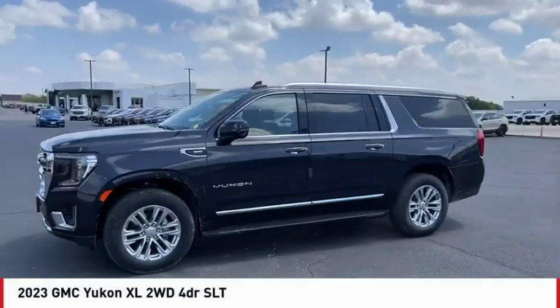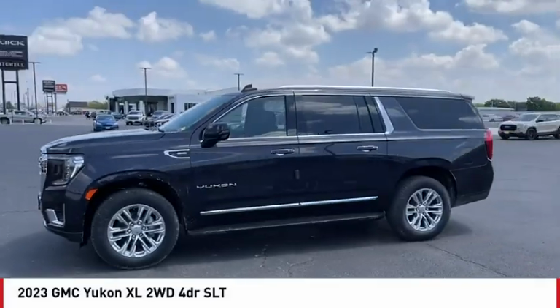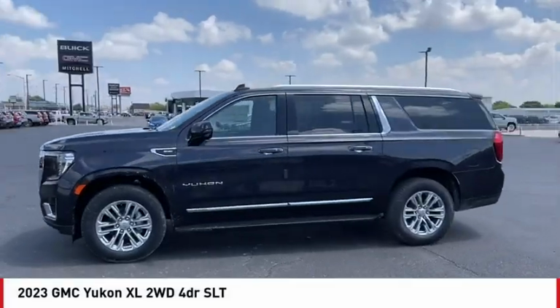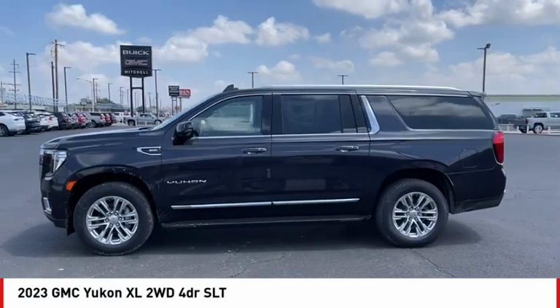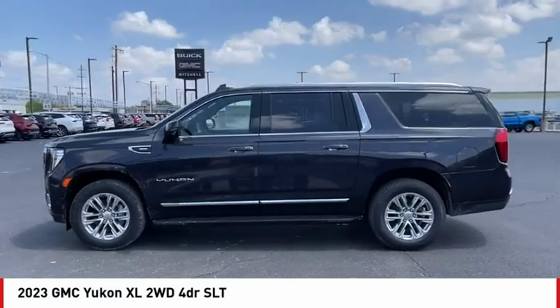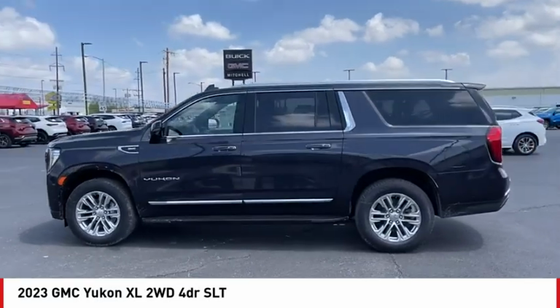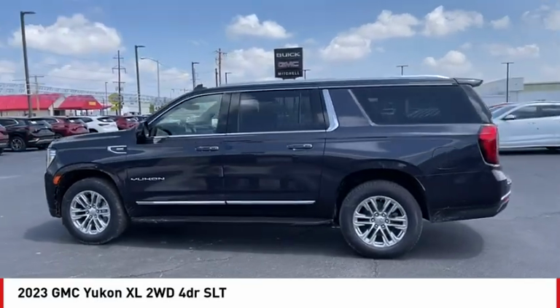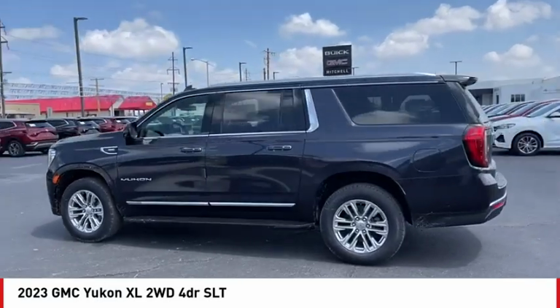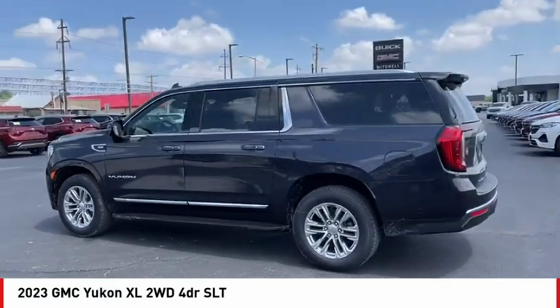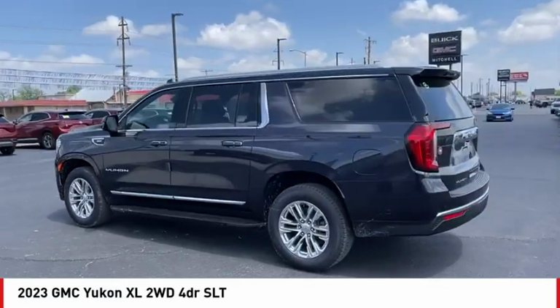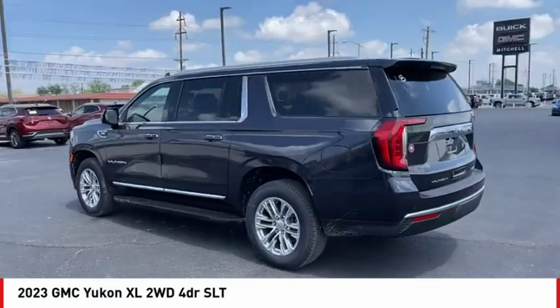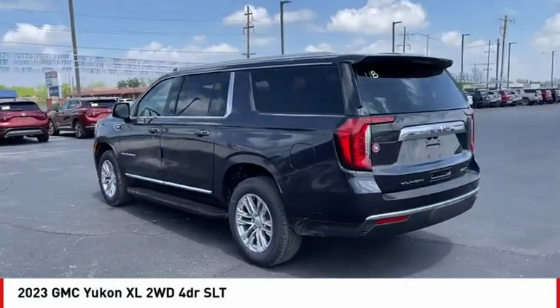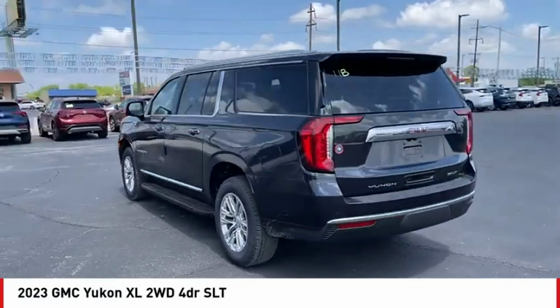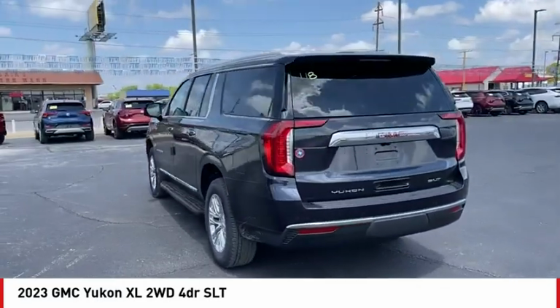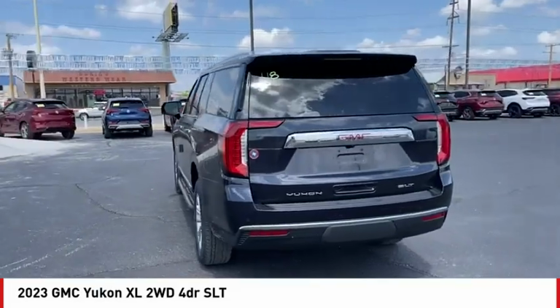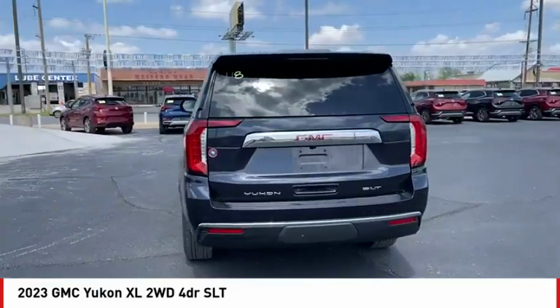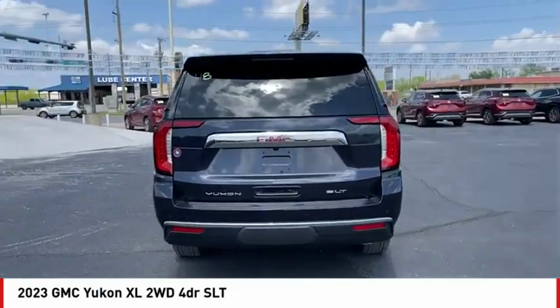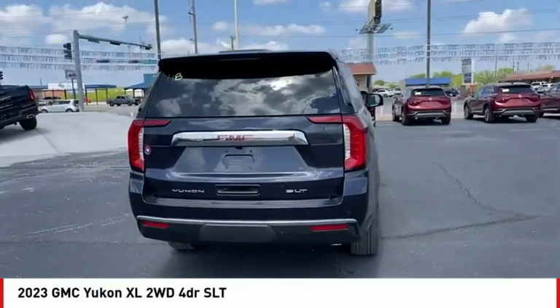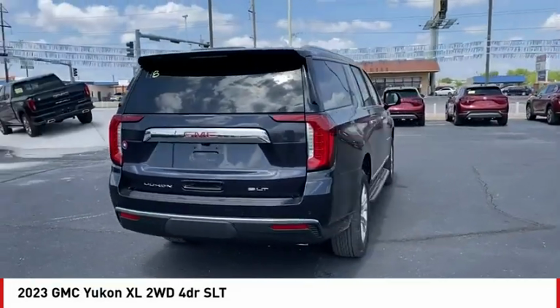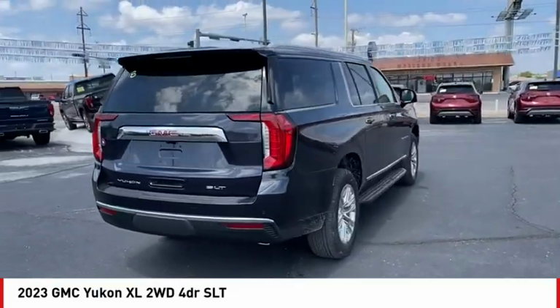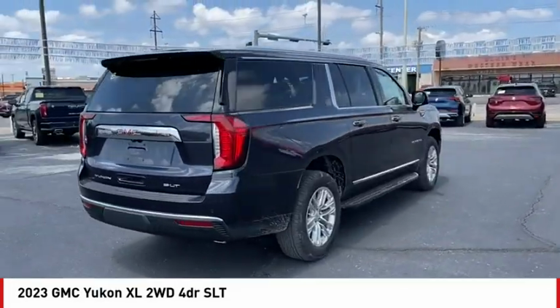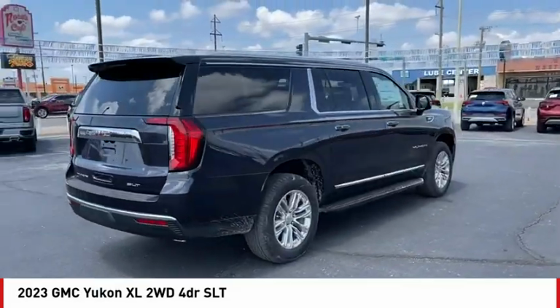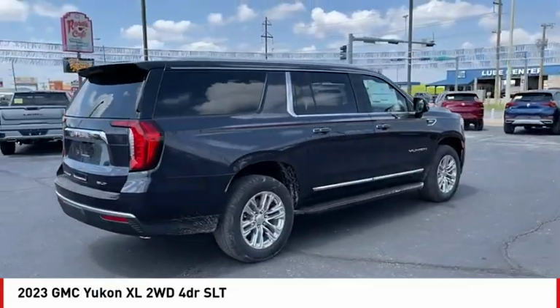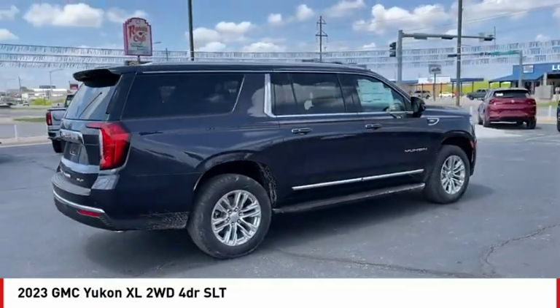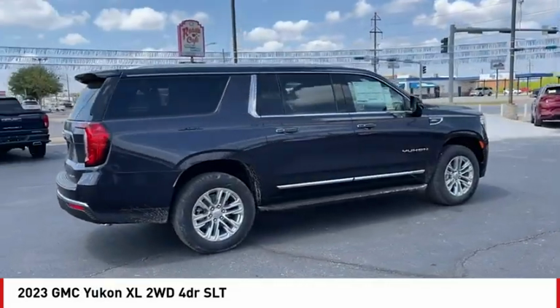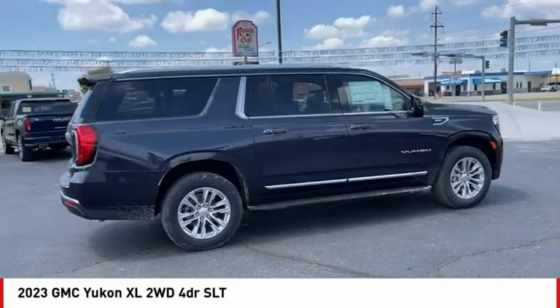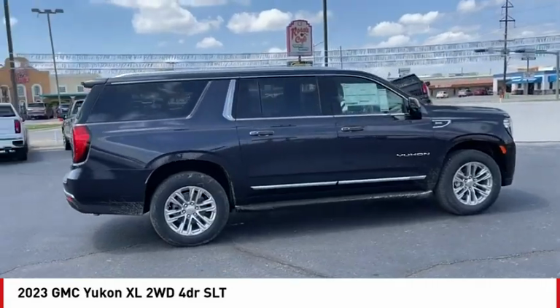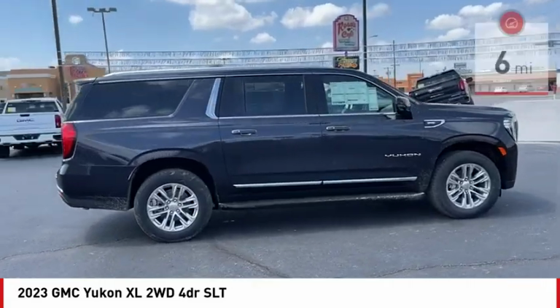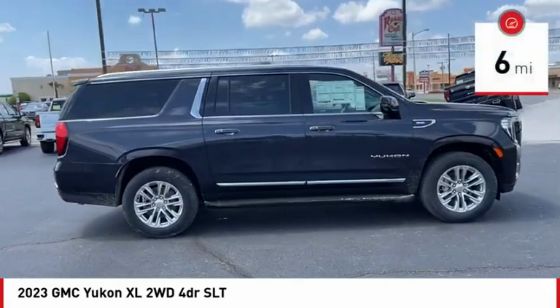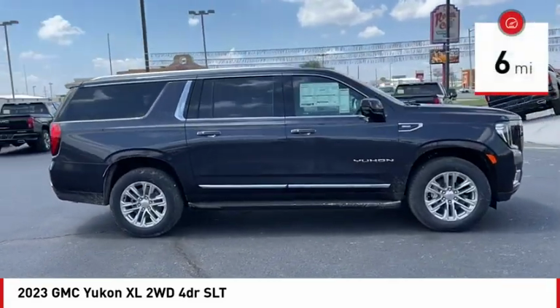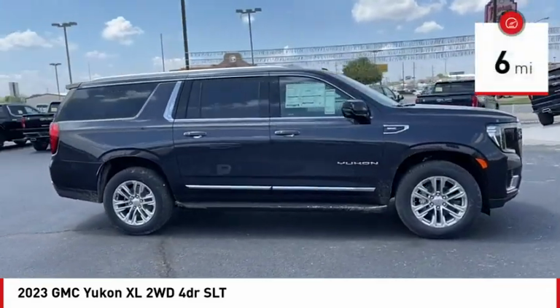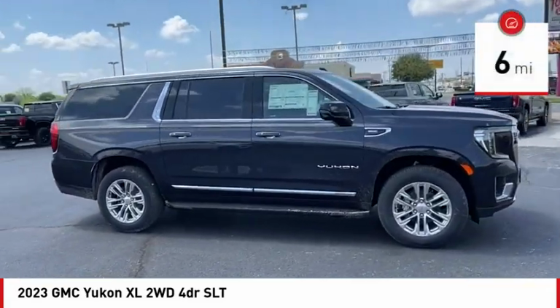Take a ride in the 2023 Yukon XL. GMC Yukon XL is a great choice for families who need a full-size SUV with maximum seating. The looks don't hurt either. This vehicle has less than 100 miles.